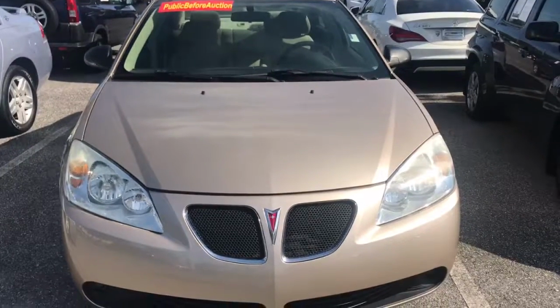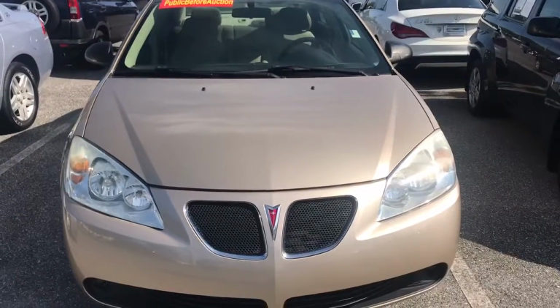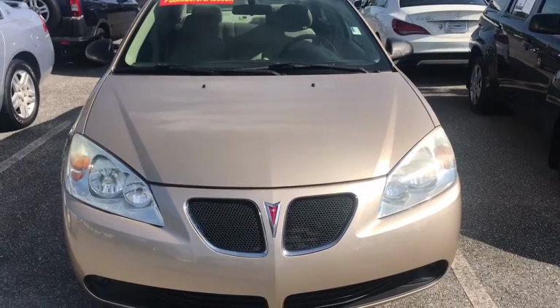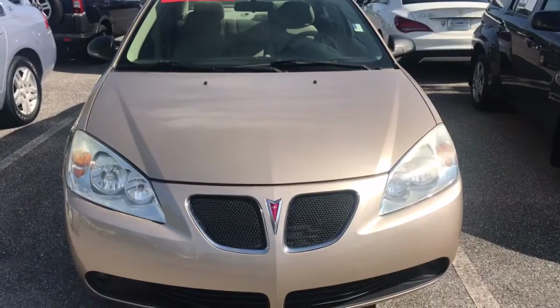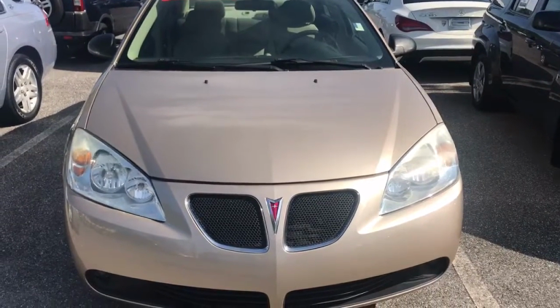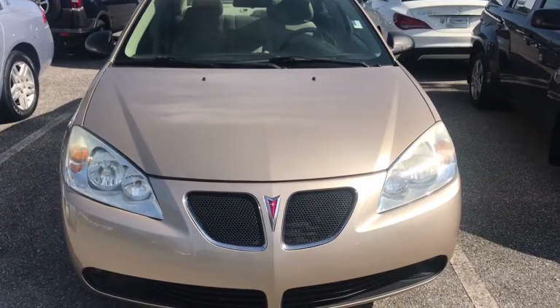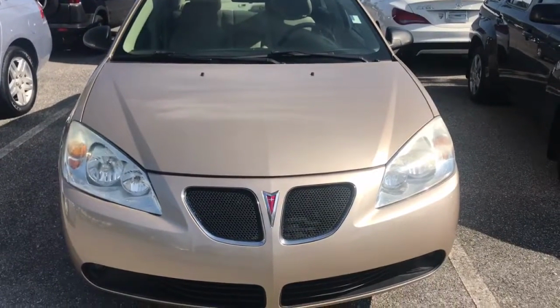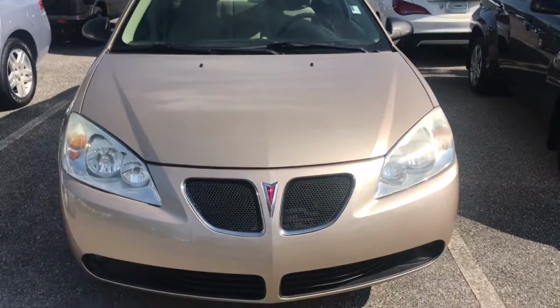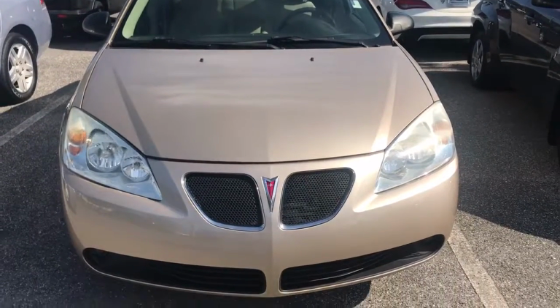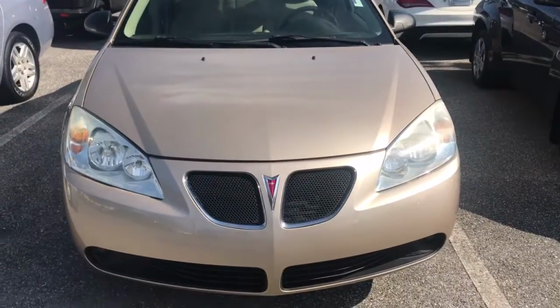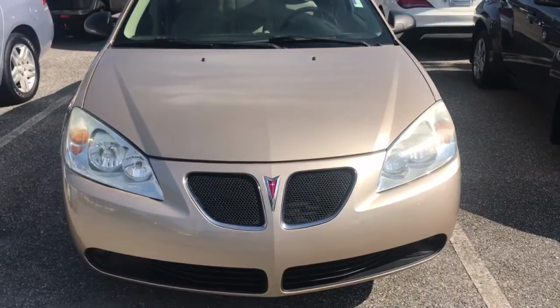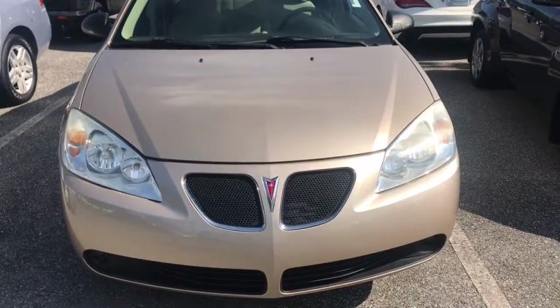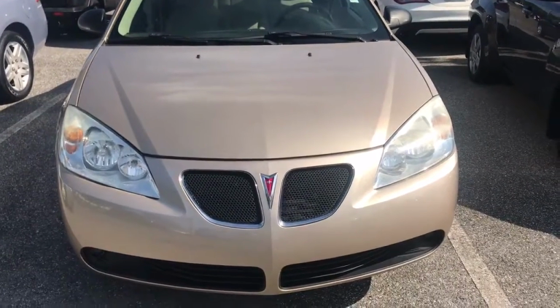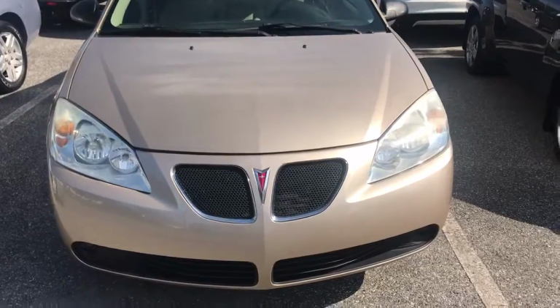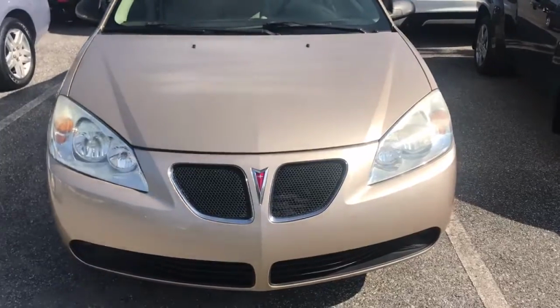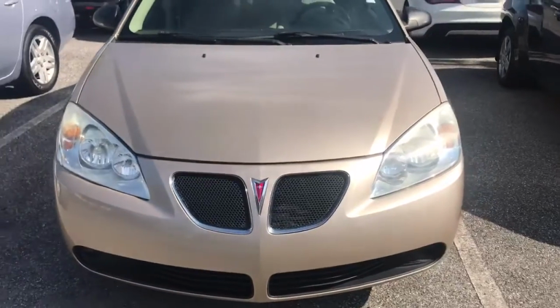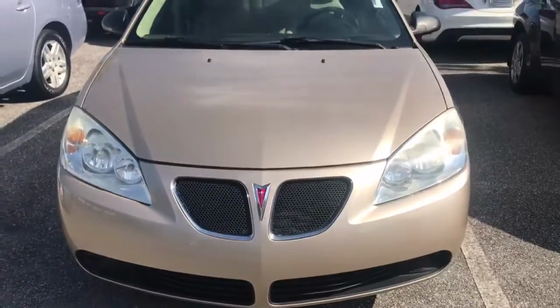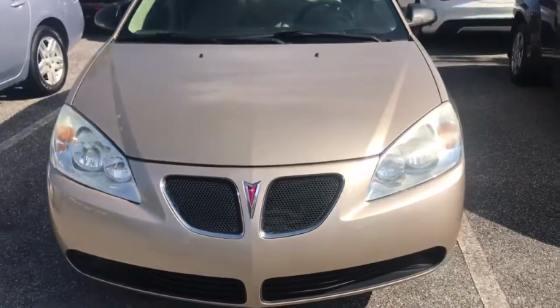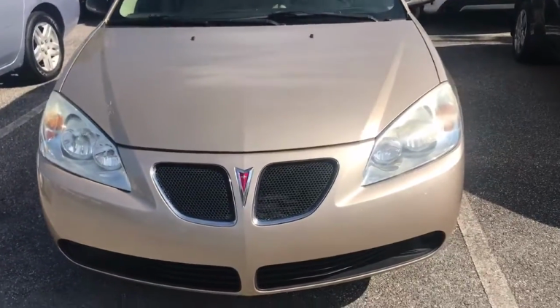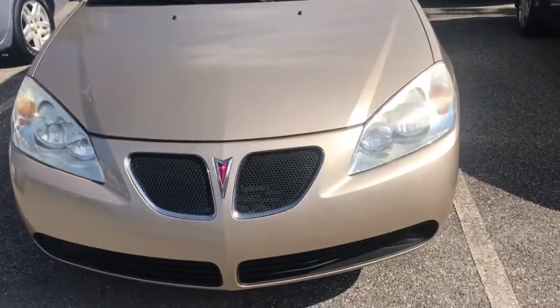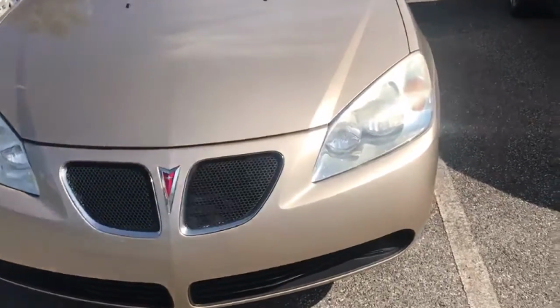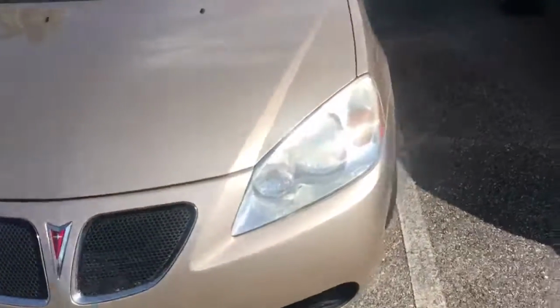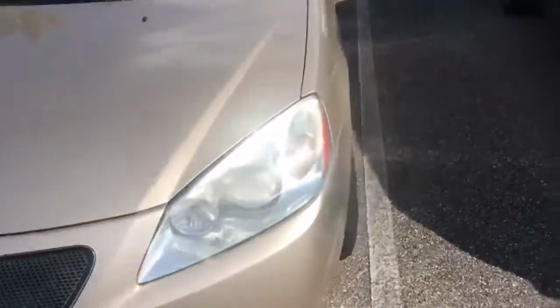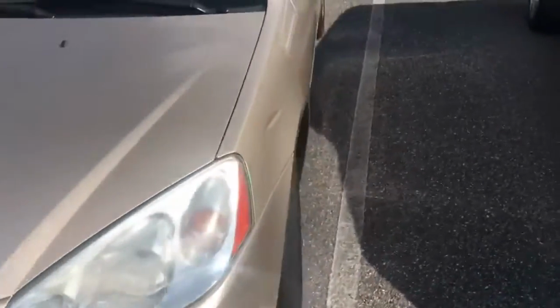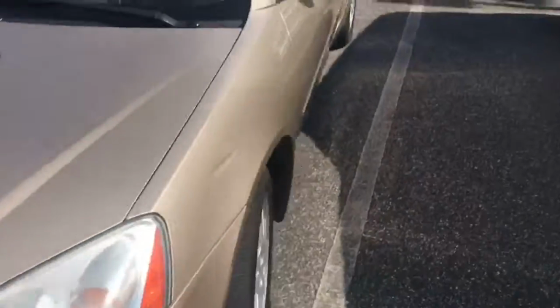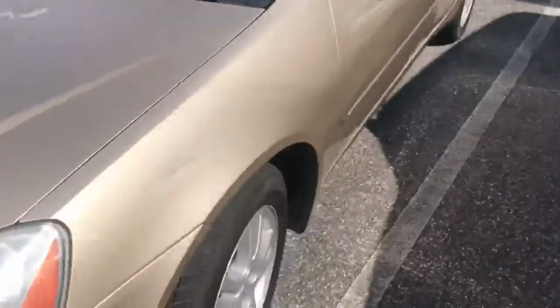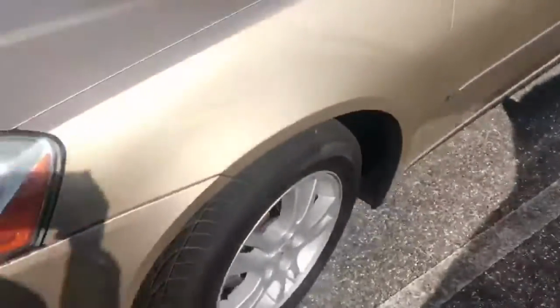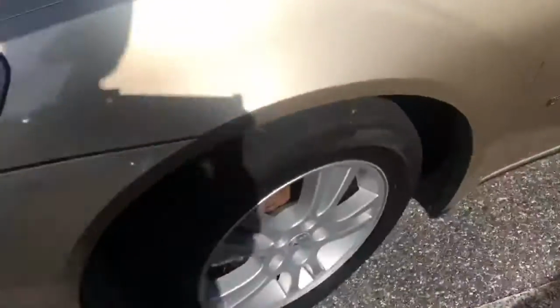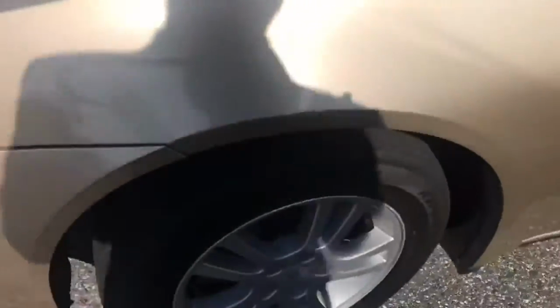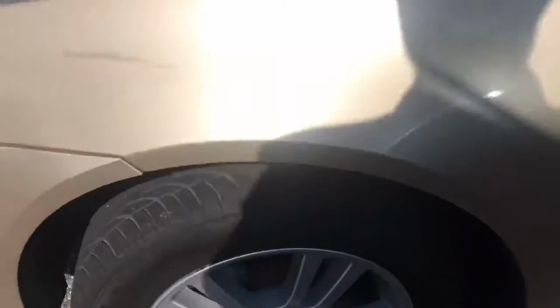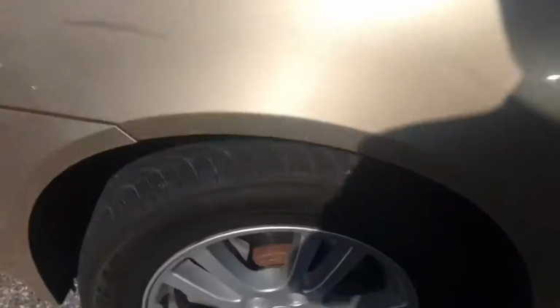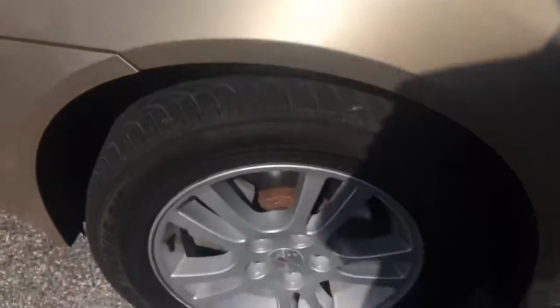Hey Jesse, this is Gavin over at Greenway Dodge. I just wanted to show you this Pontiac. Here is the front for you — got the rims on there.